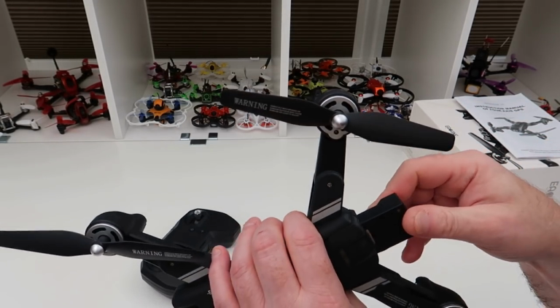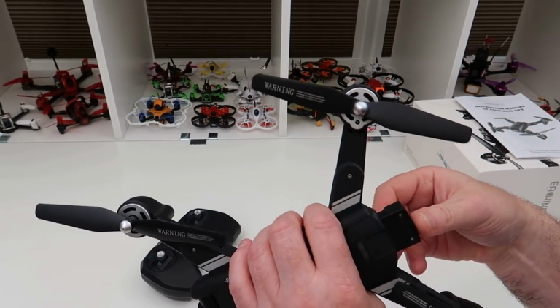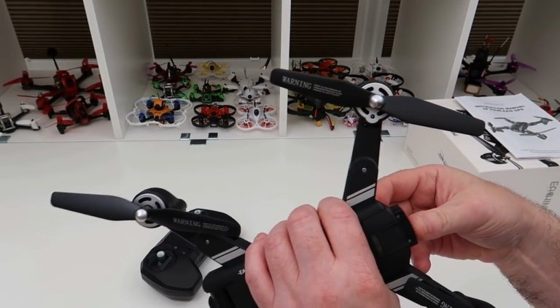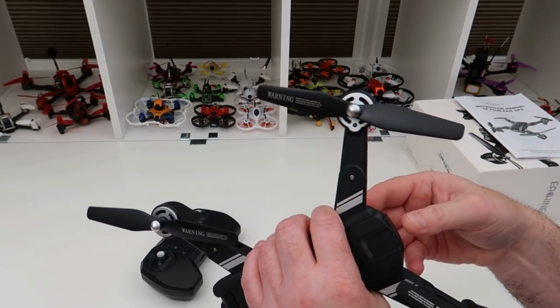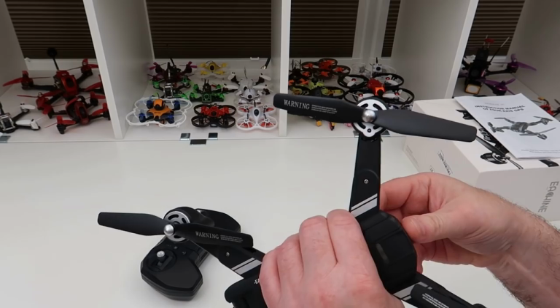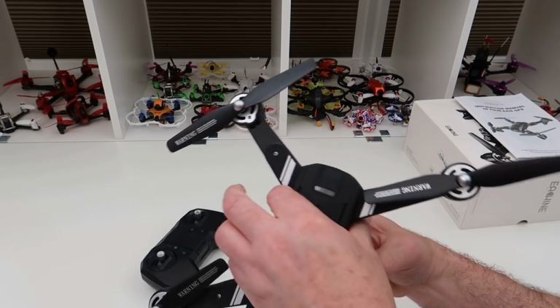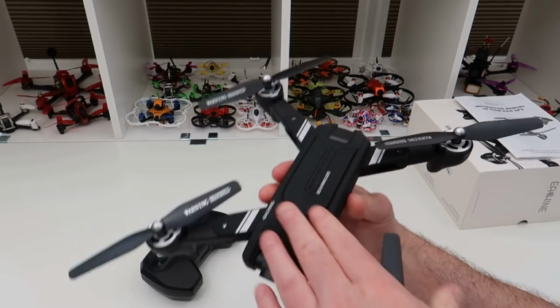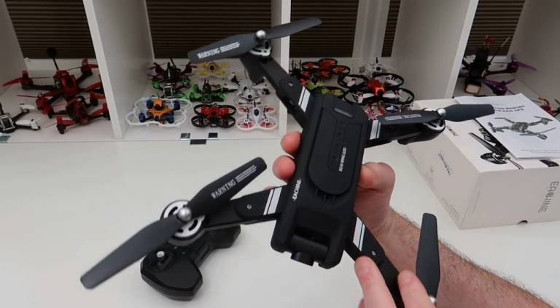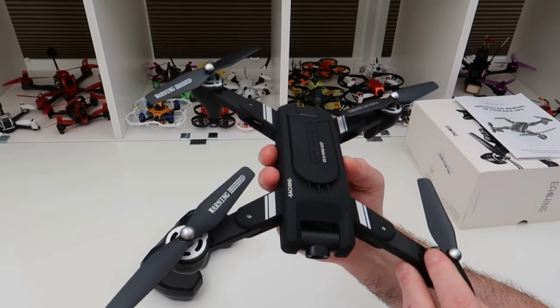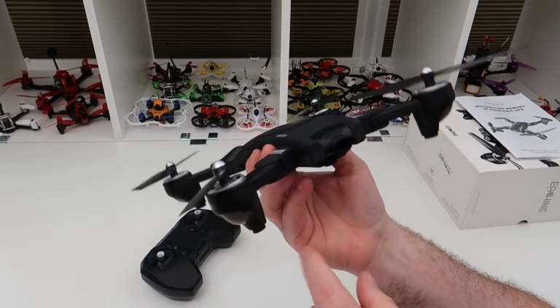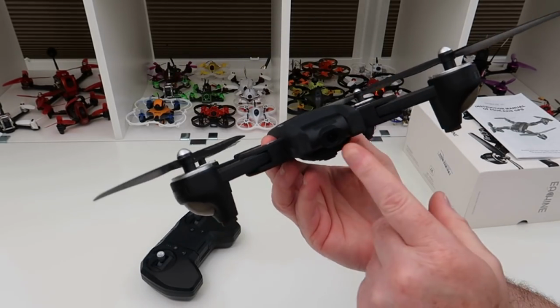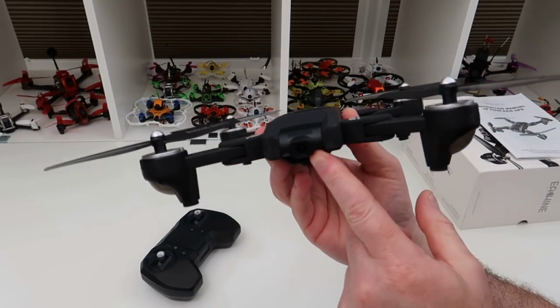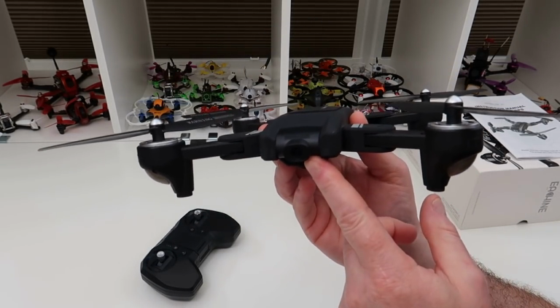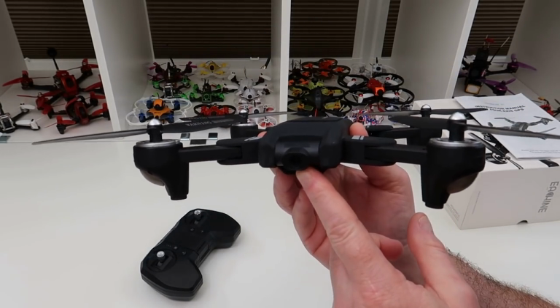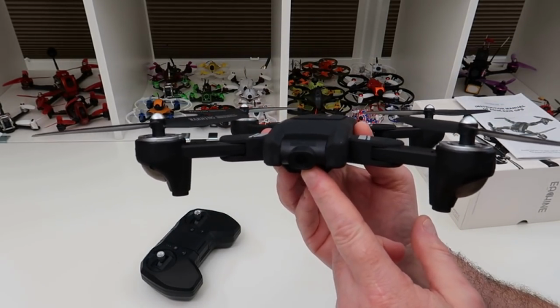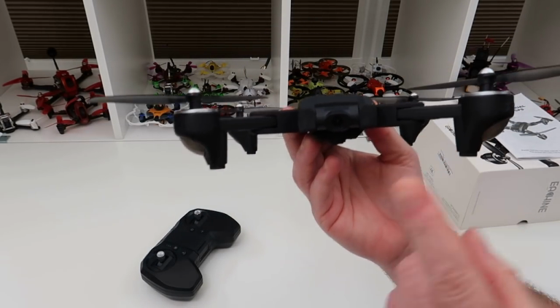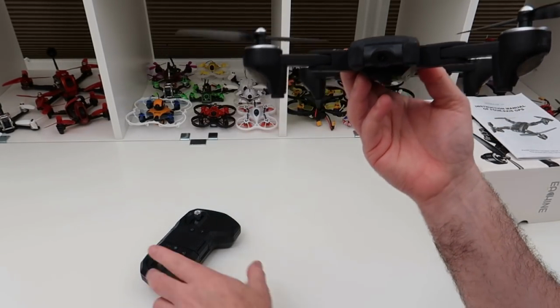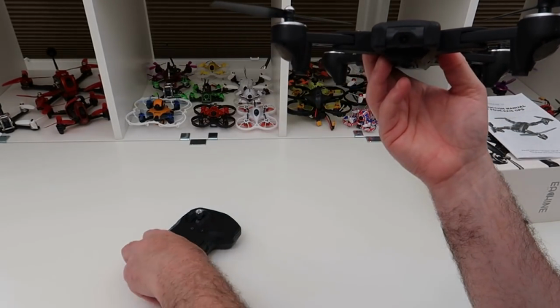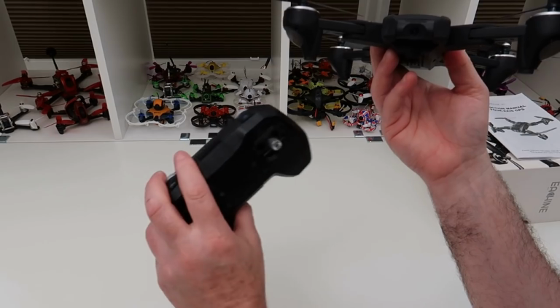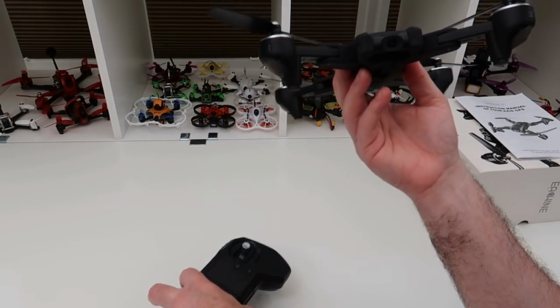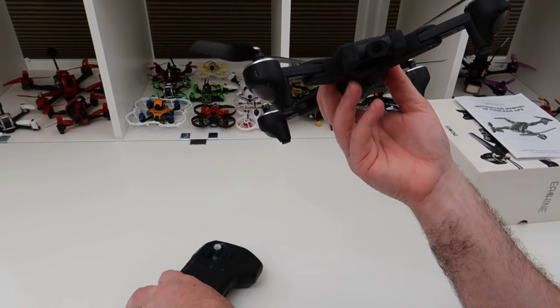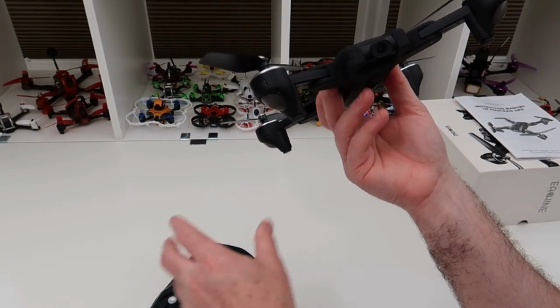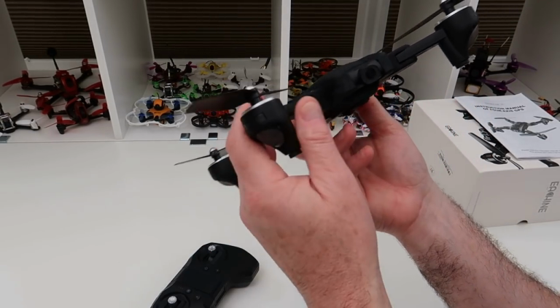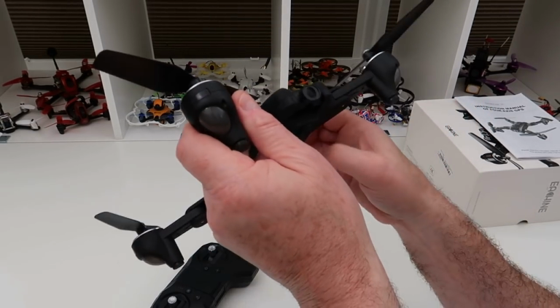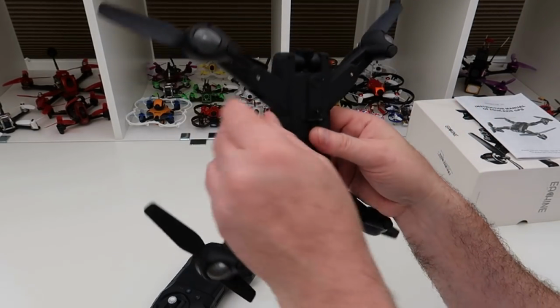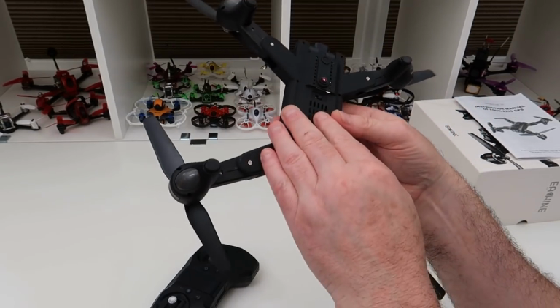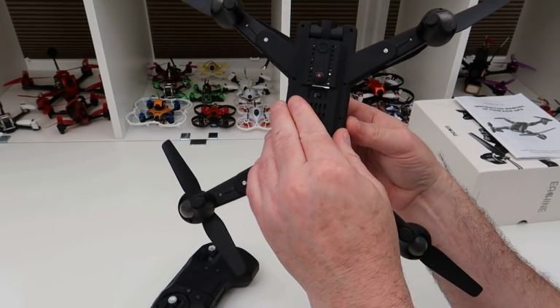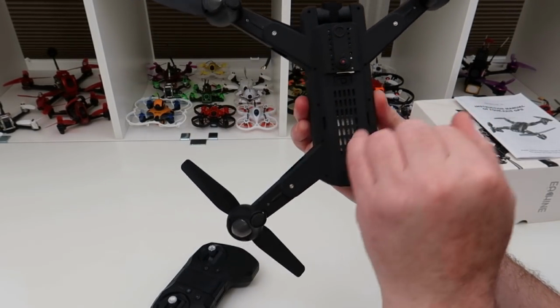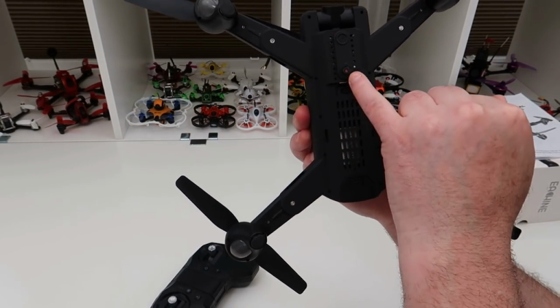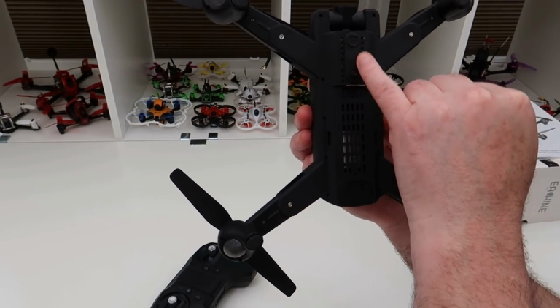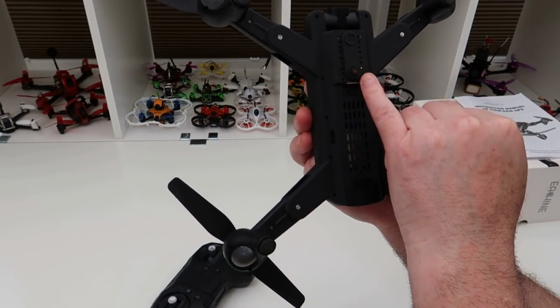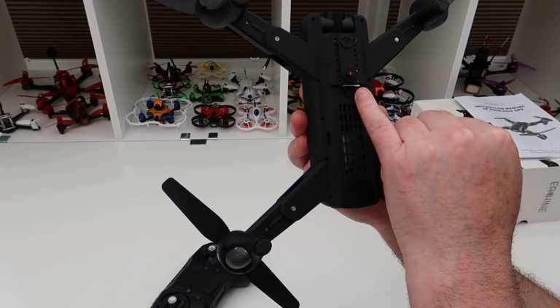The flight time will obviously be discussed when I do the flight testing. As I said, the camera is motorized and is controlled by the transmitter.